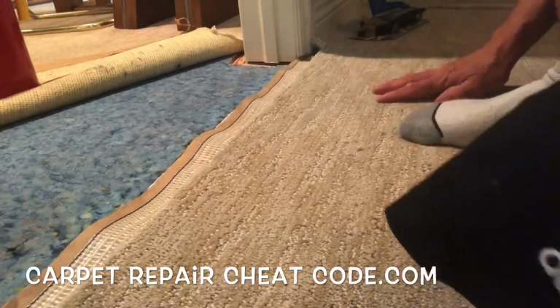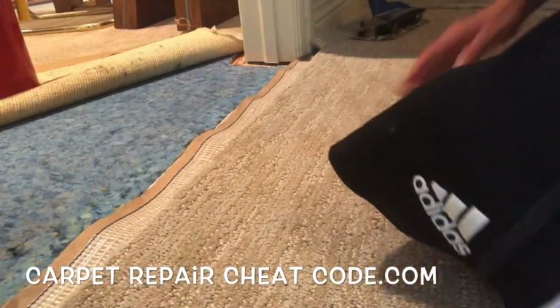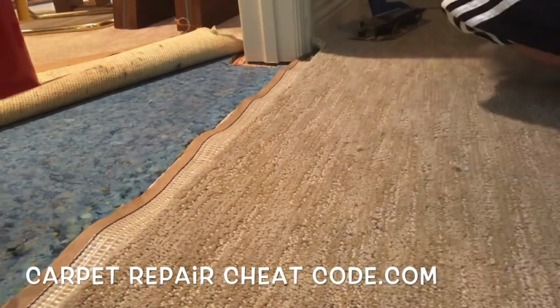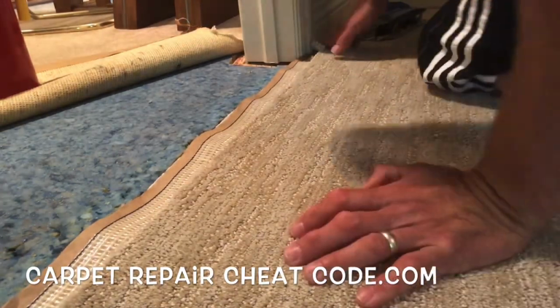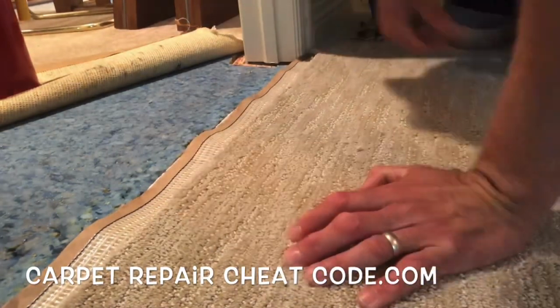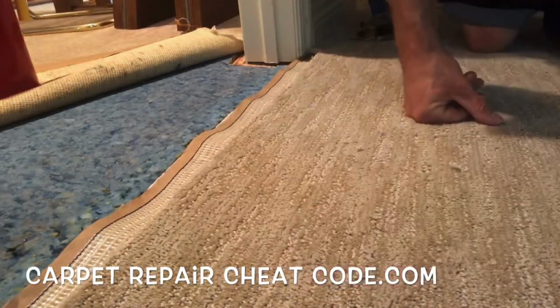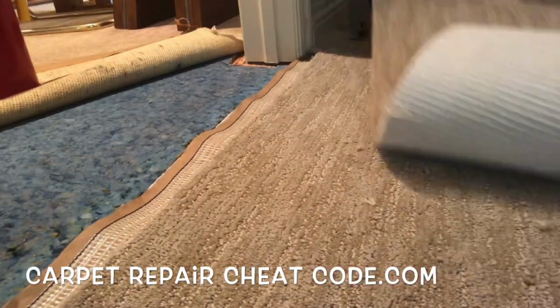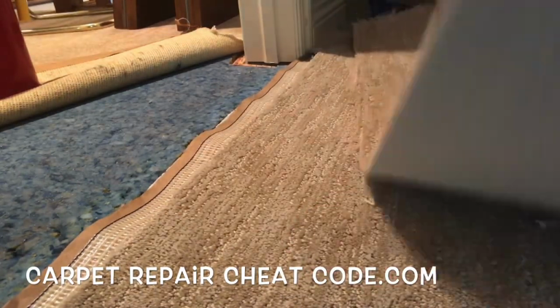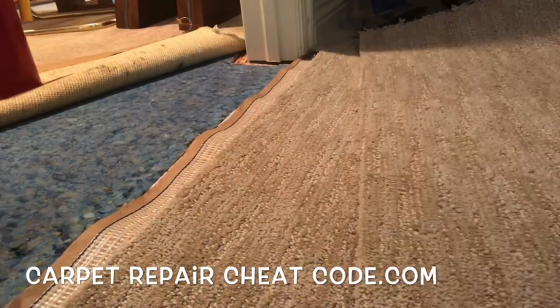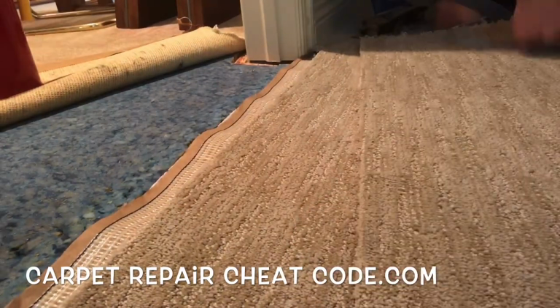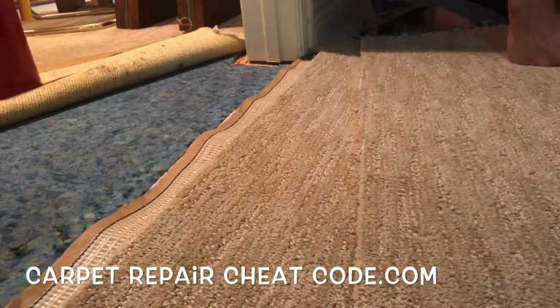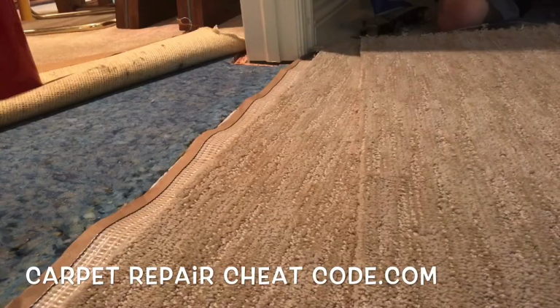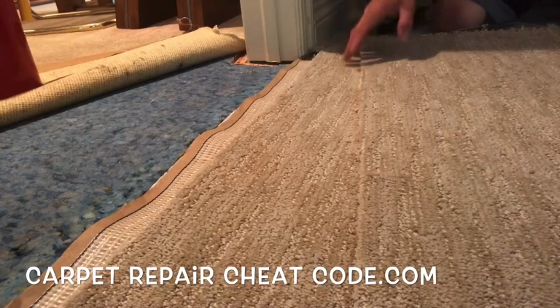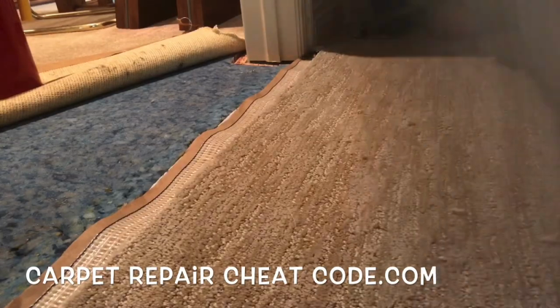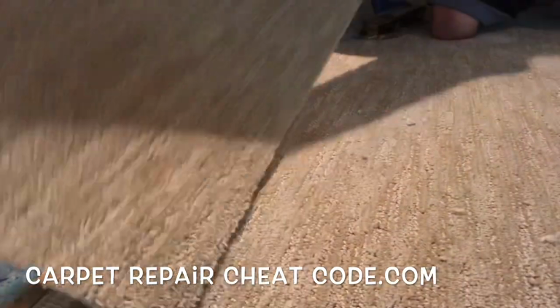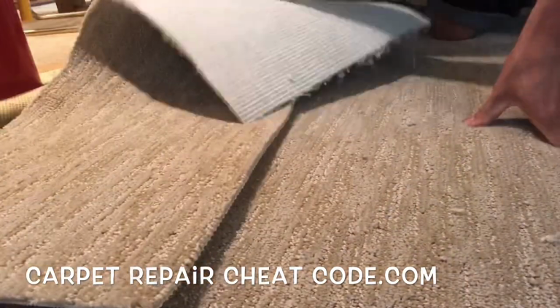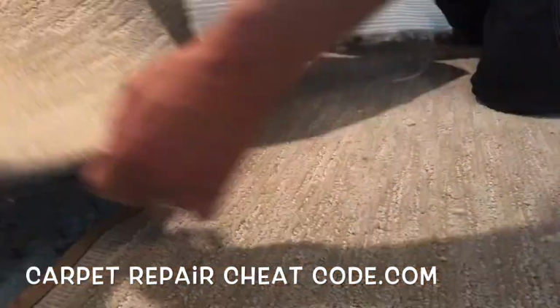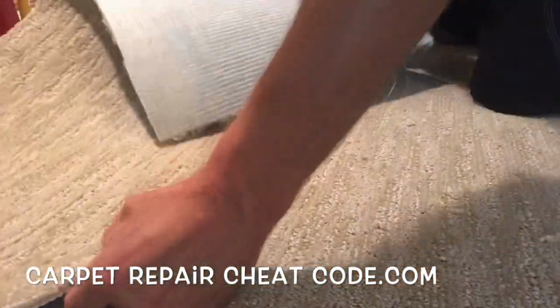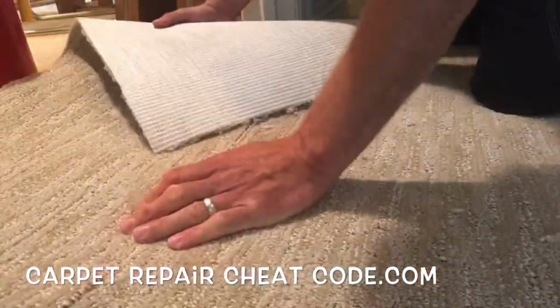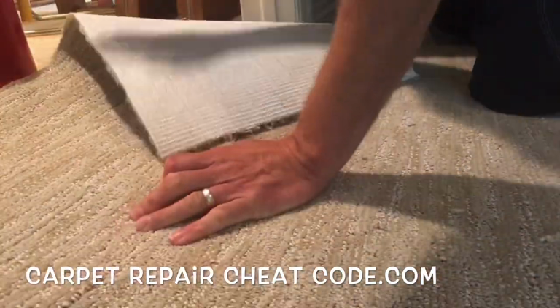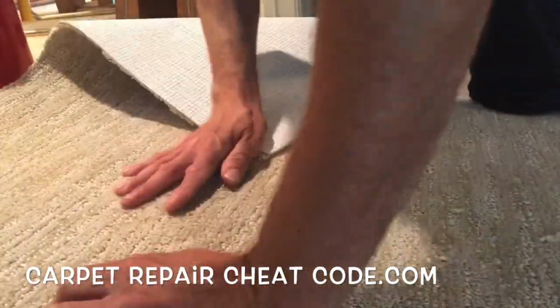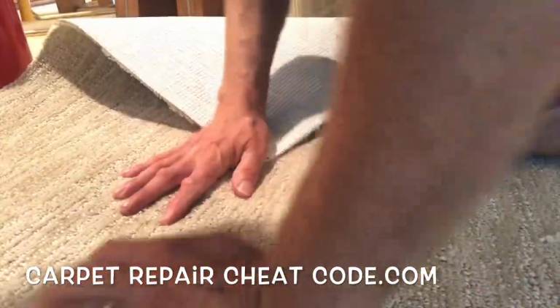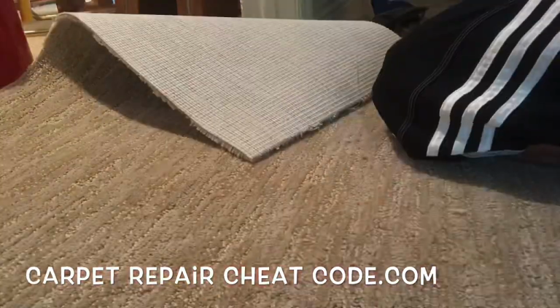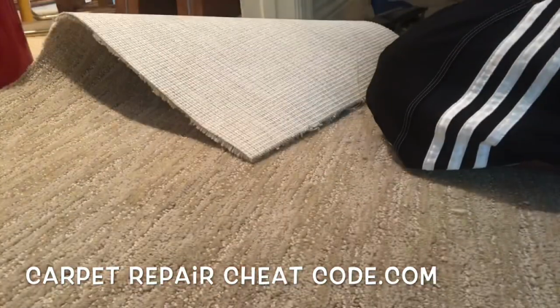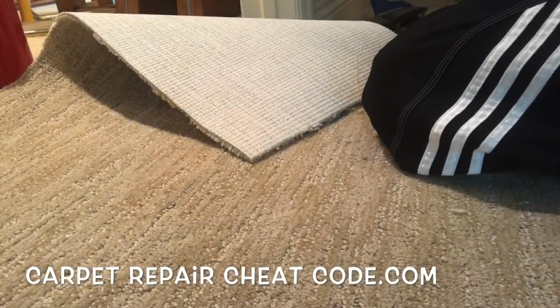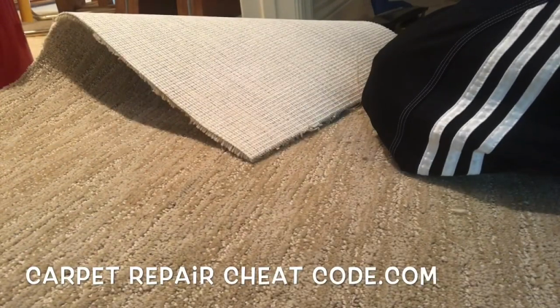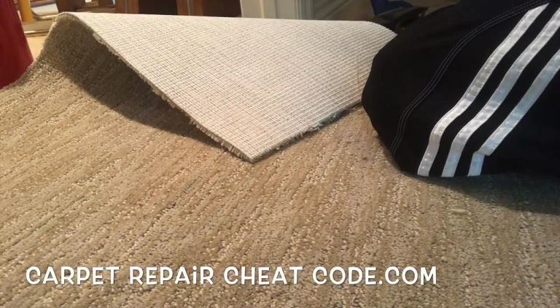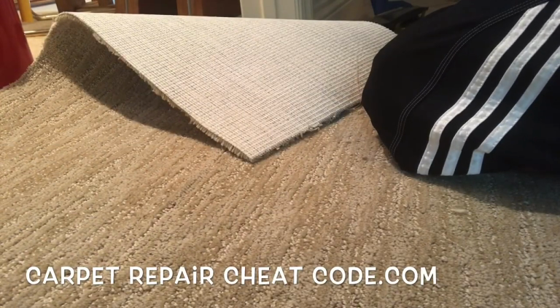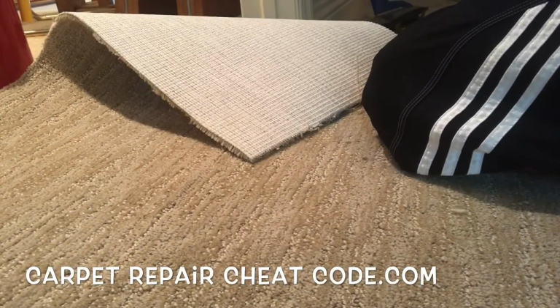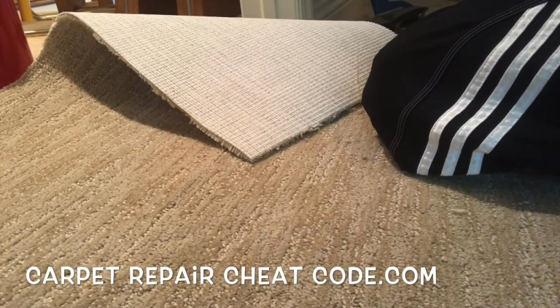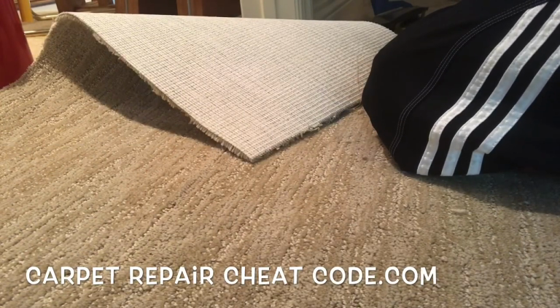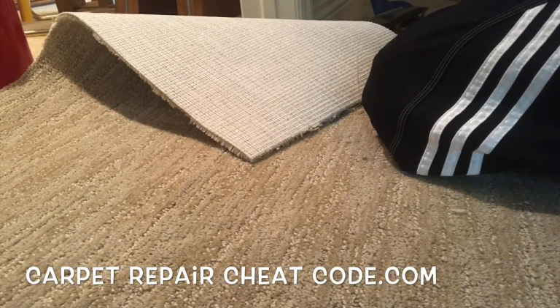Next we're going to go ahead and grab a scrap piece of carpet. Line up this carpet here — now there is a pattern to it. You want to go ahead and line up that pattern just right, or just make it so it looks like the pattern's lined up right, and that's good enough to get paid.